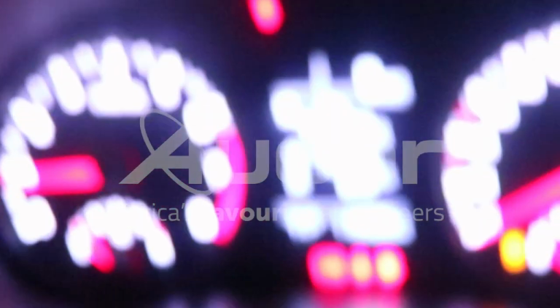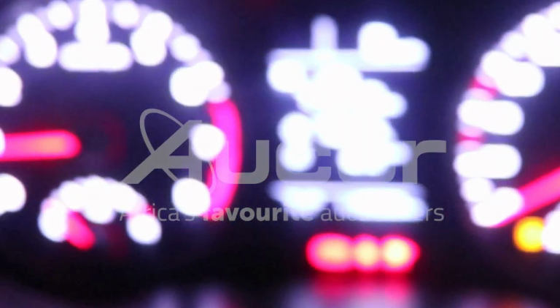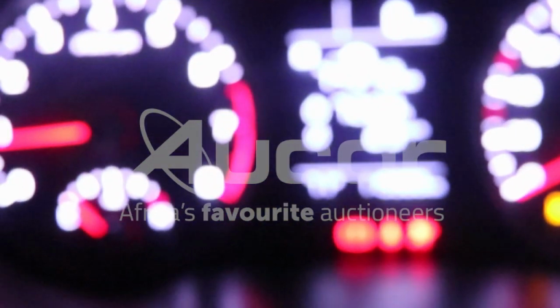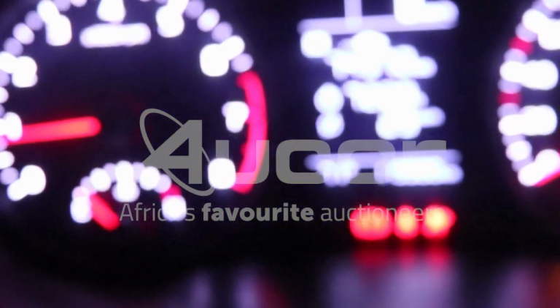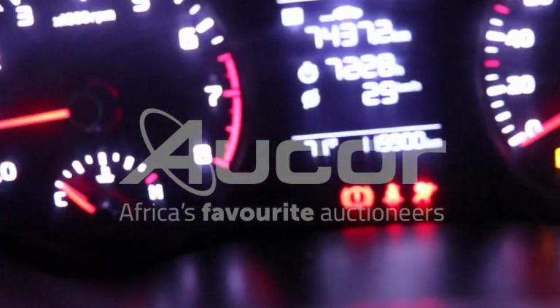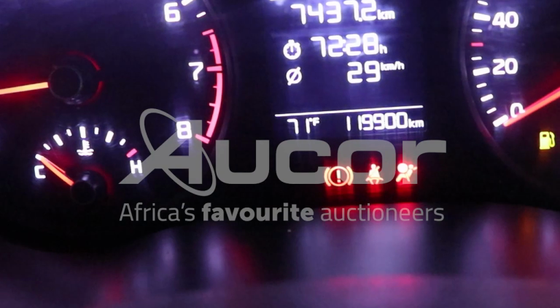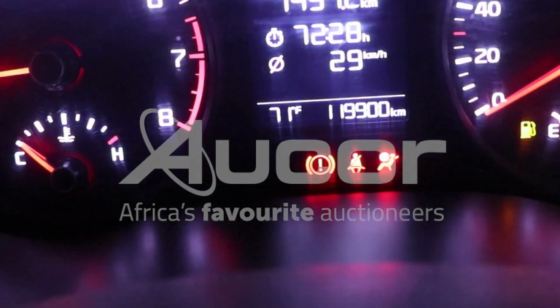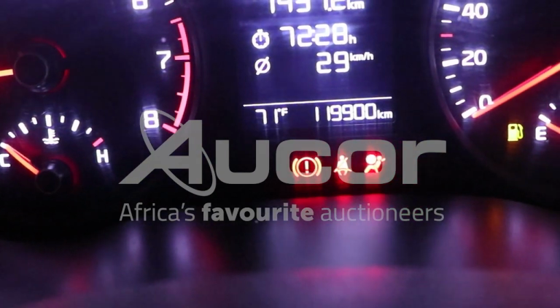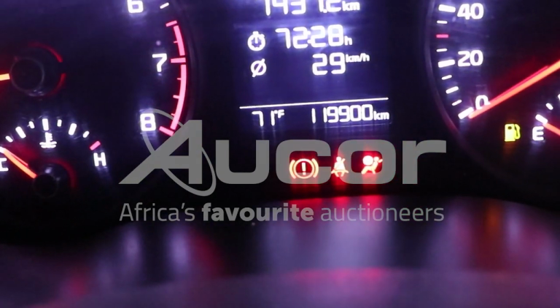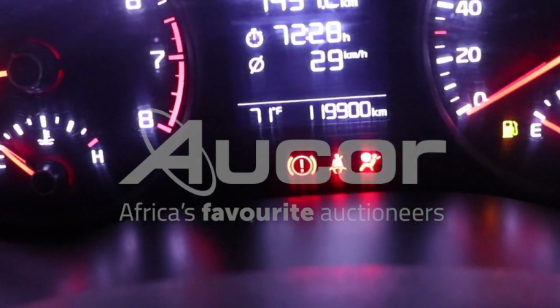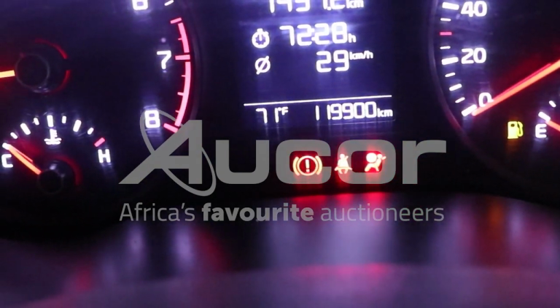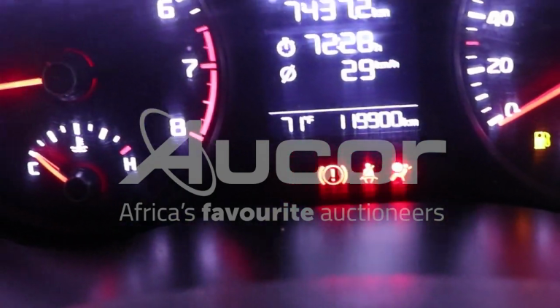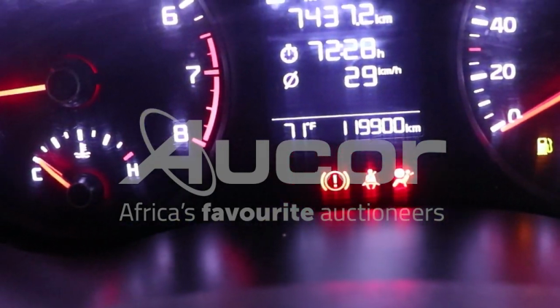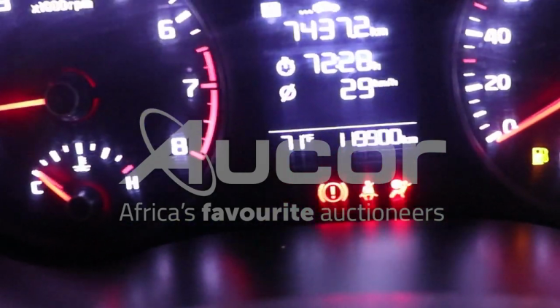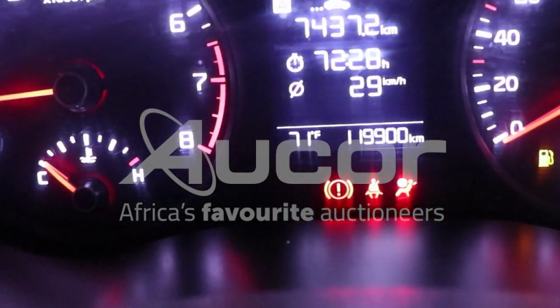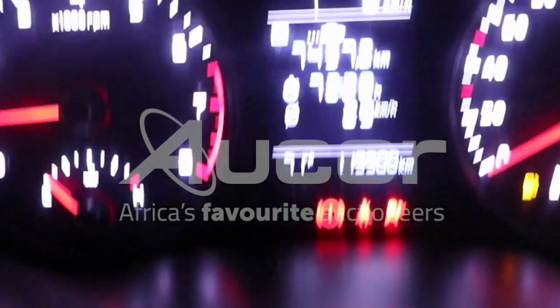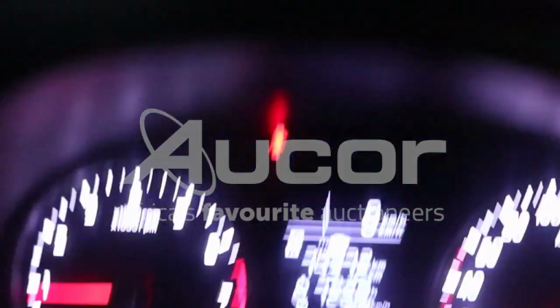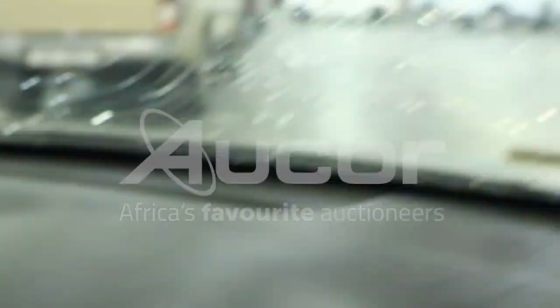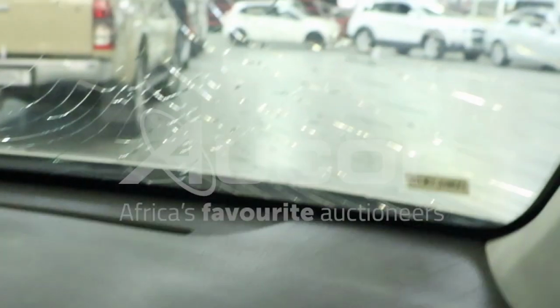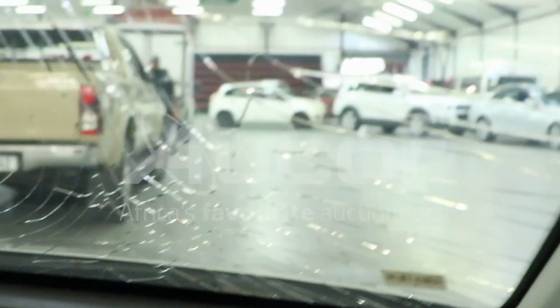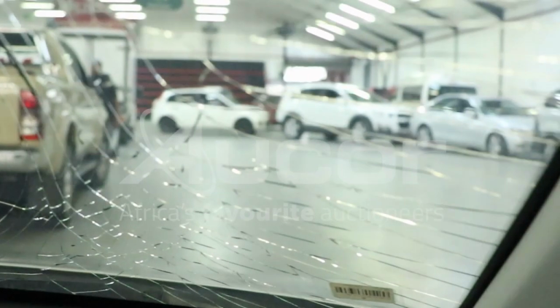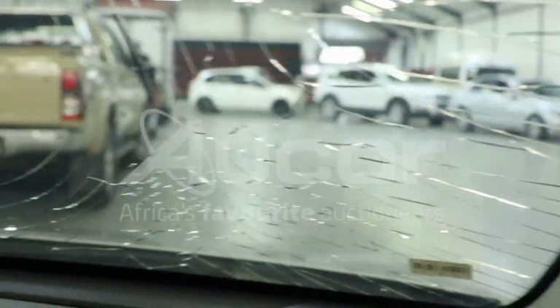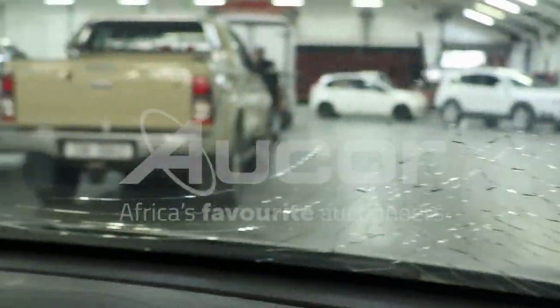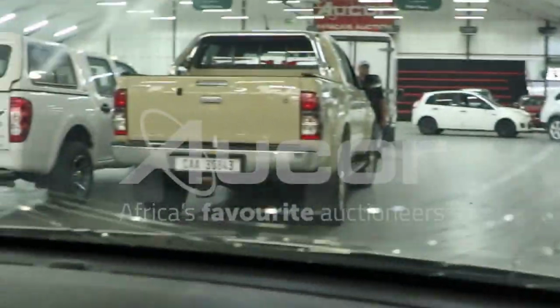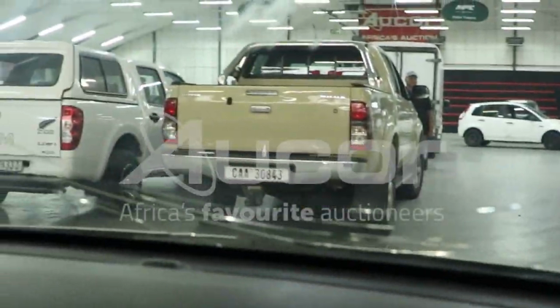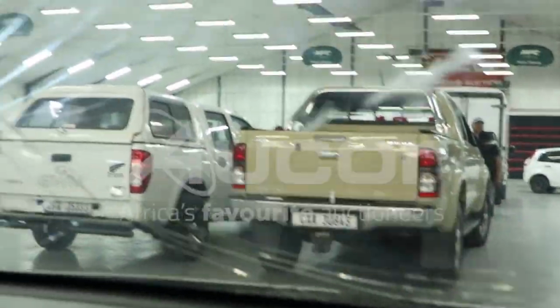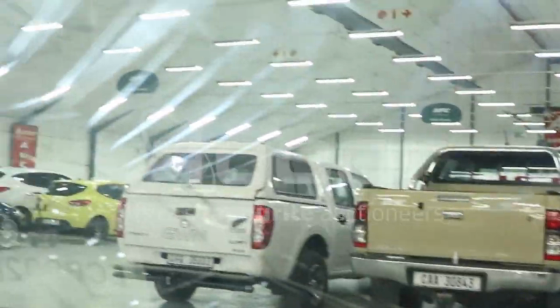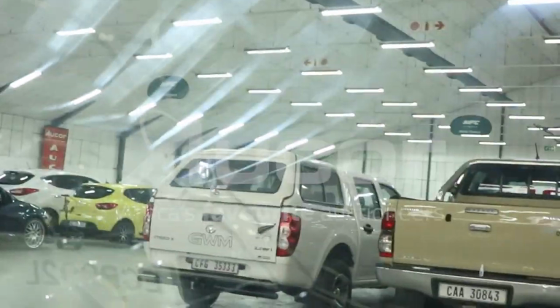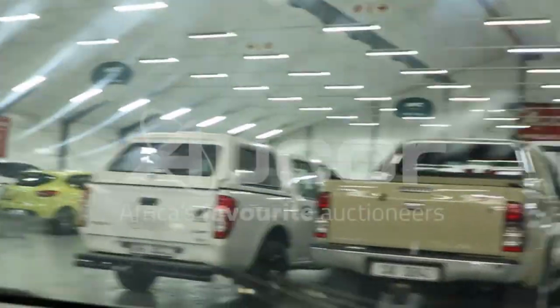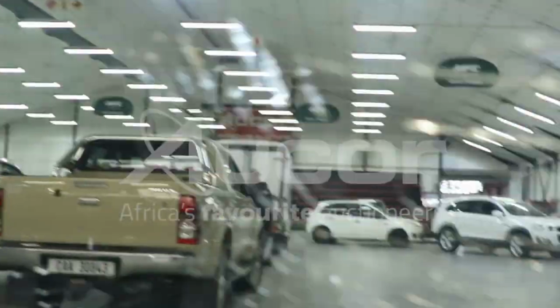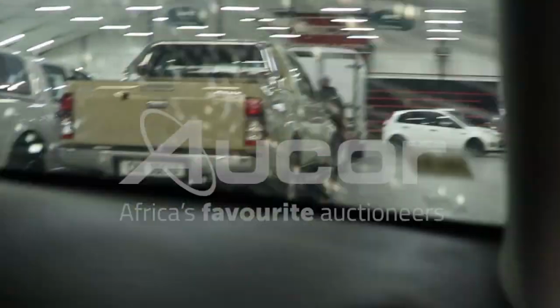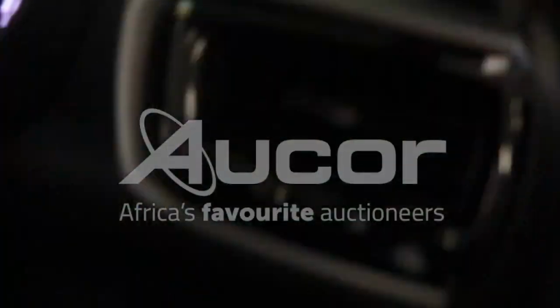Note there's 119,900 kilometres displayed on the clock. We're going to have a look at the windscreen from the inside — you can perhaps pick up the cracks and damages to the windscreen.